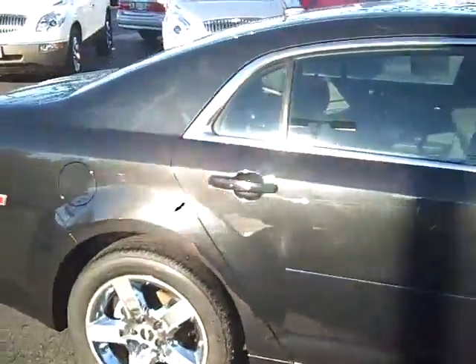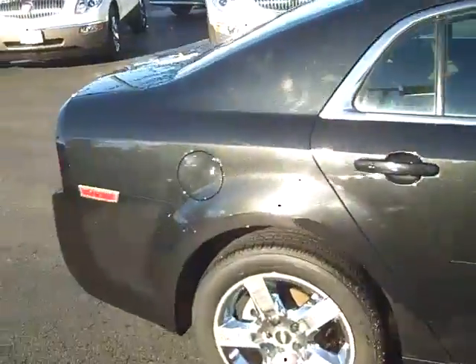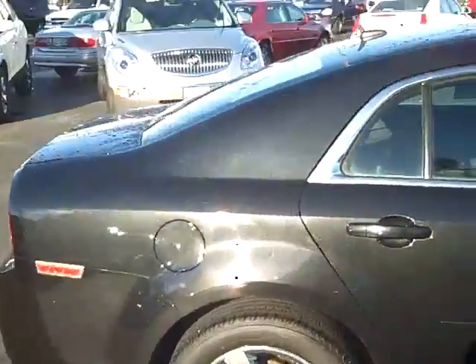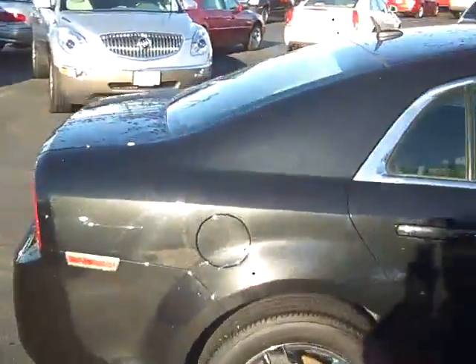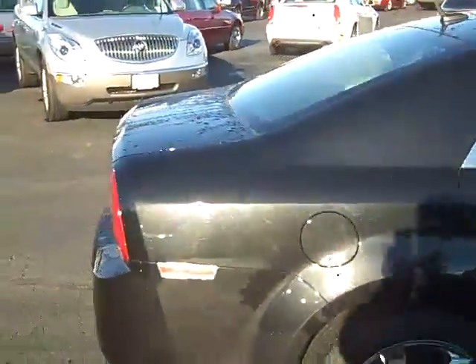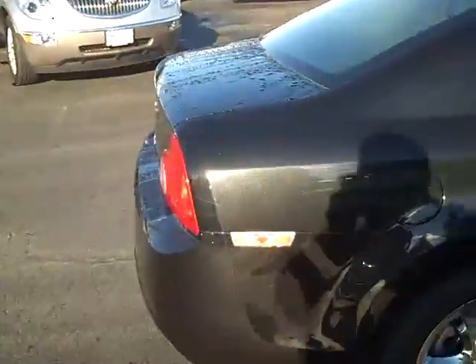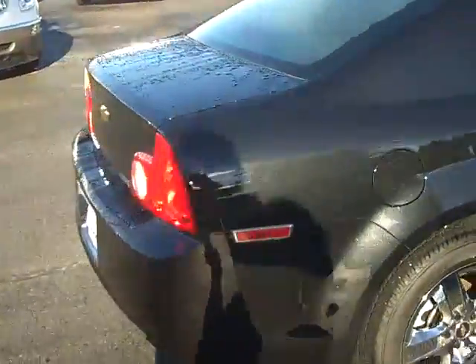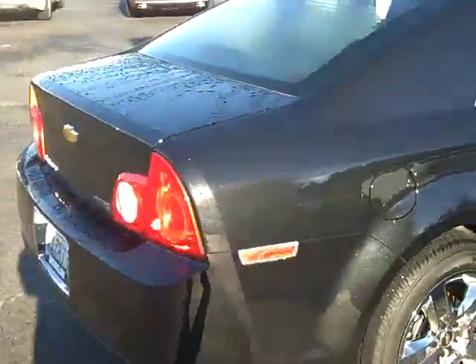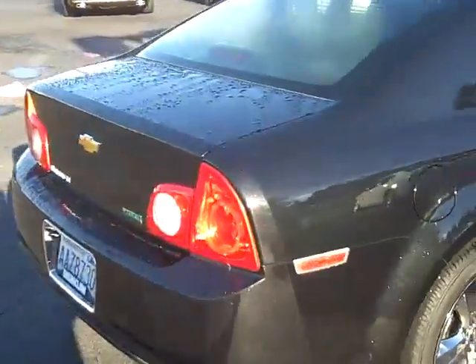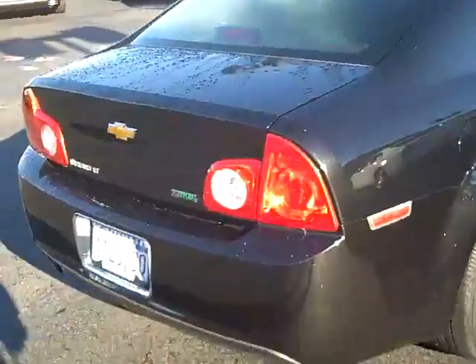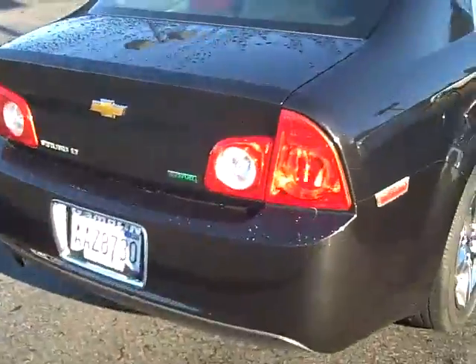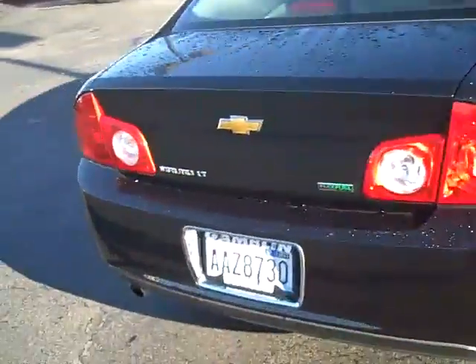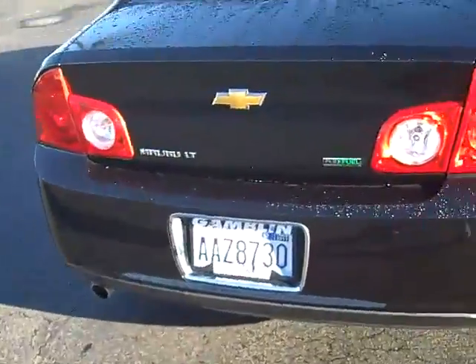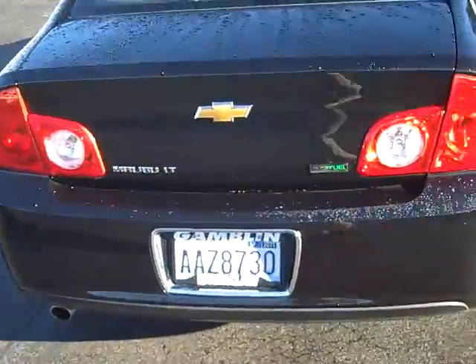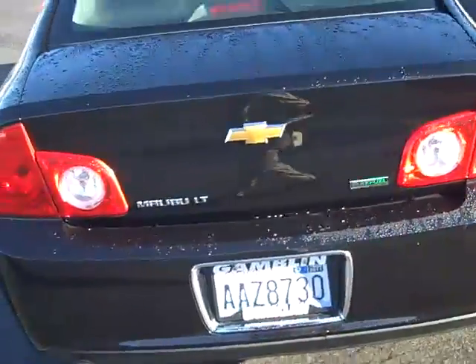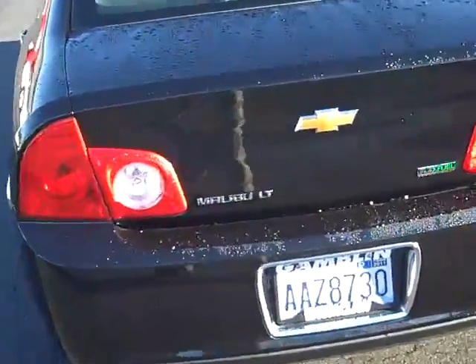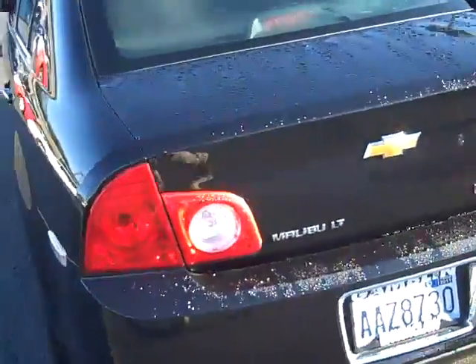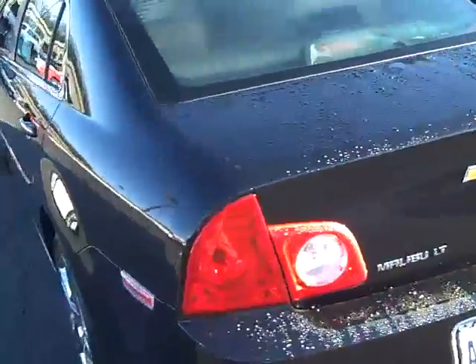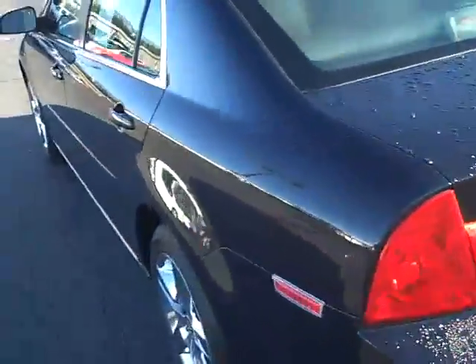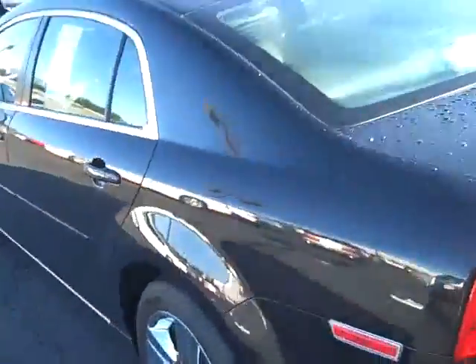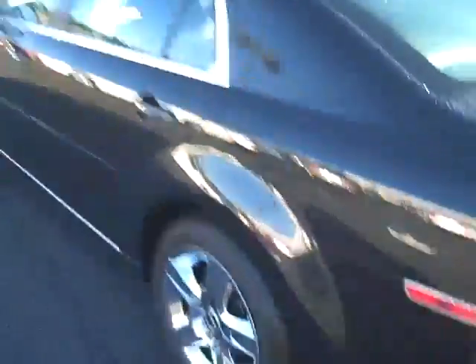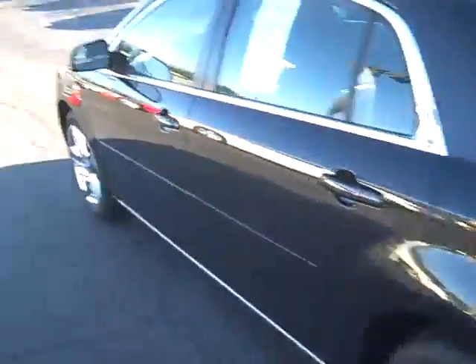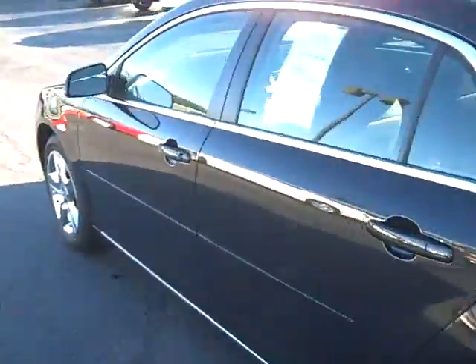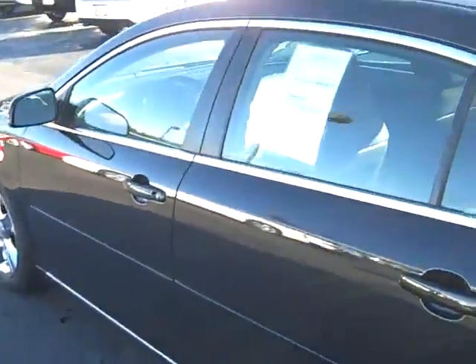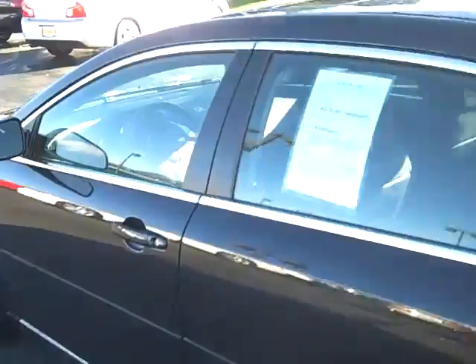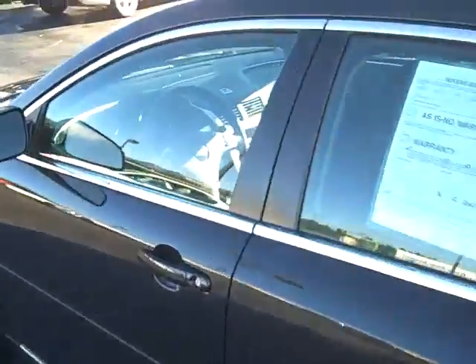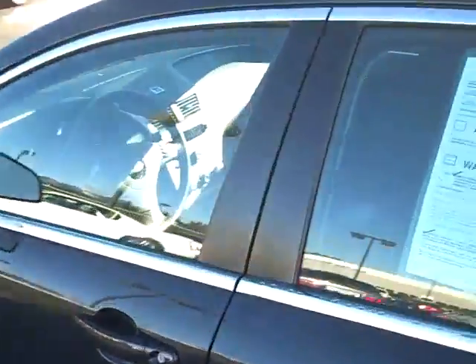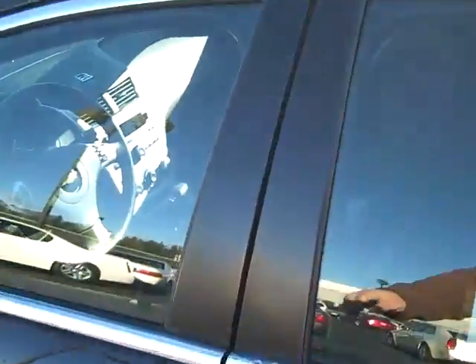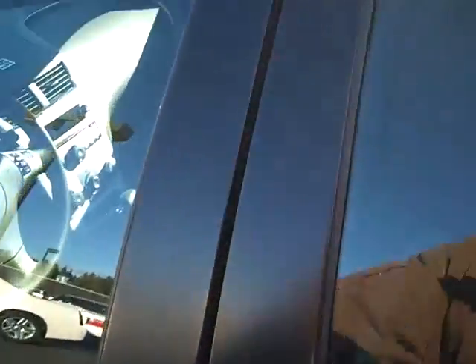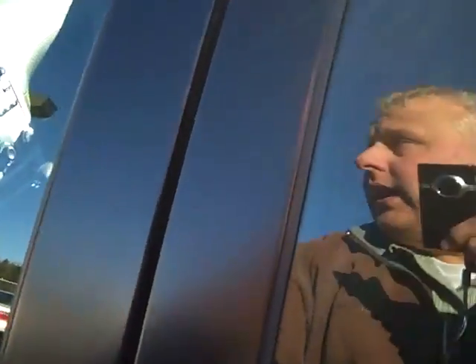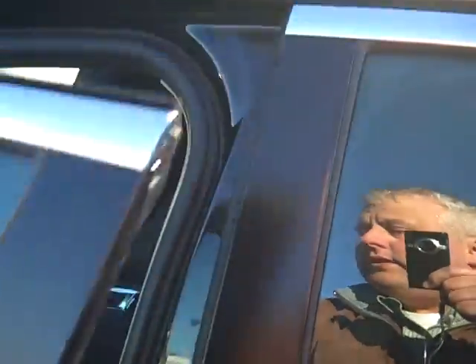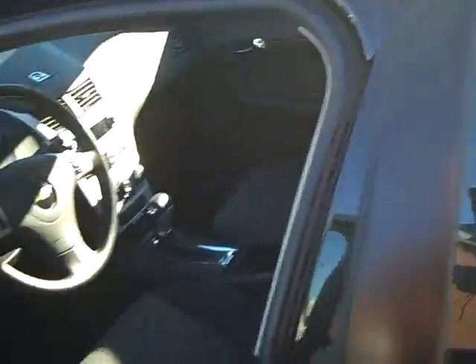One owner of course, 14,000 miles. It's got everything — it's the LT package. It's been through our shop, it's been checked out, it's good to go. Let's check out the inside.